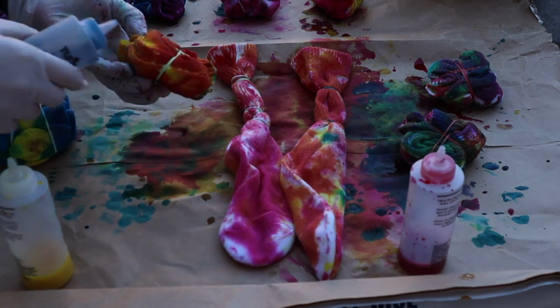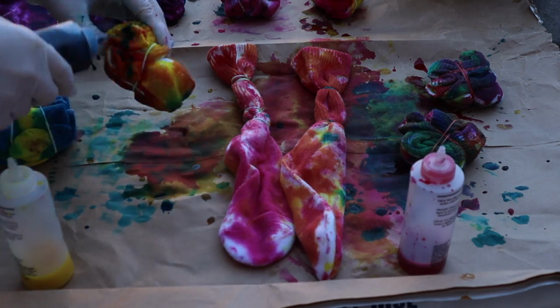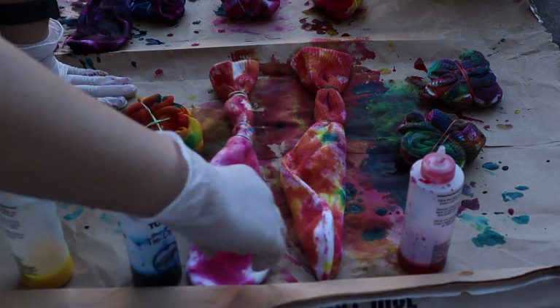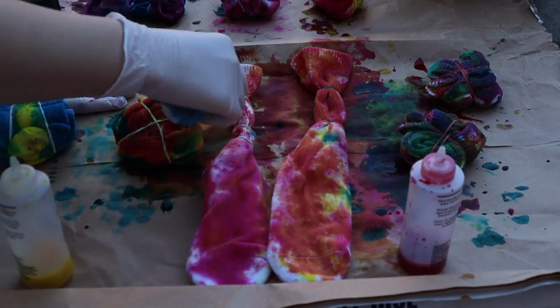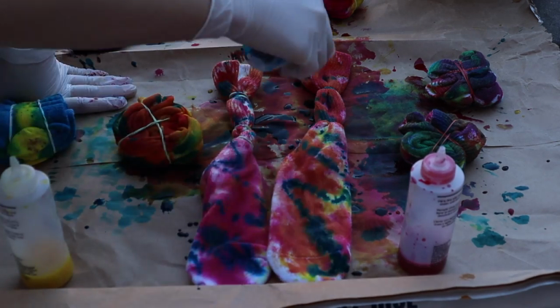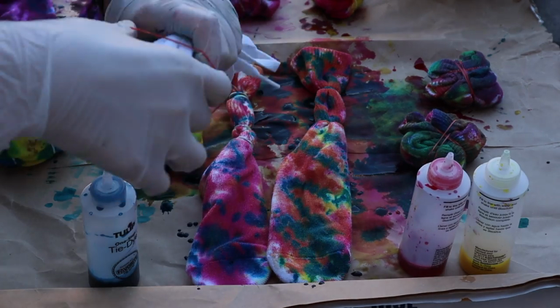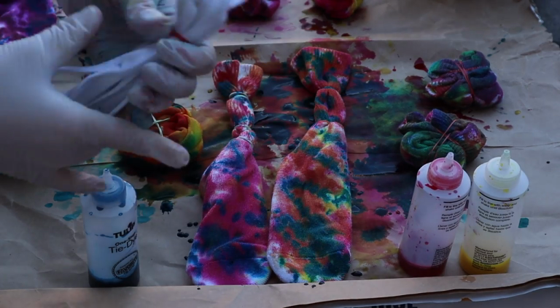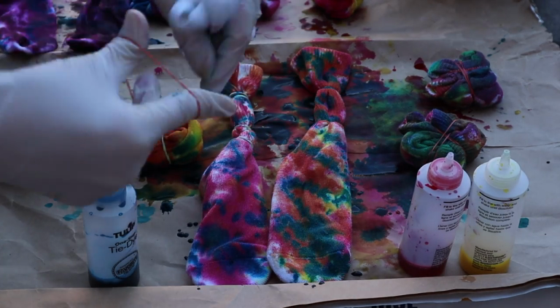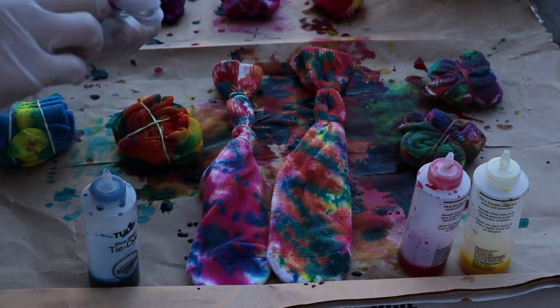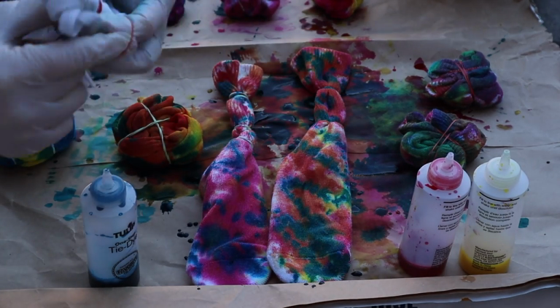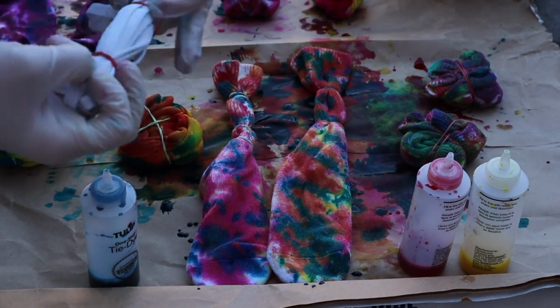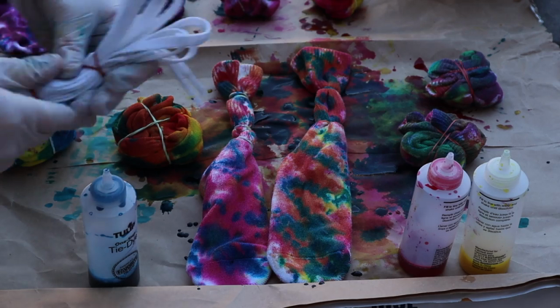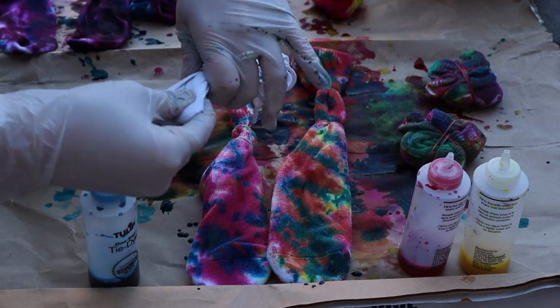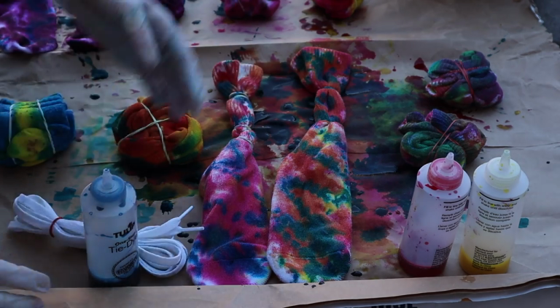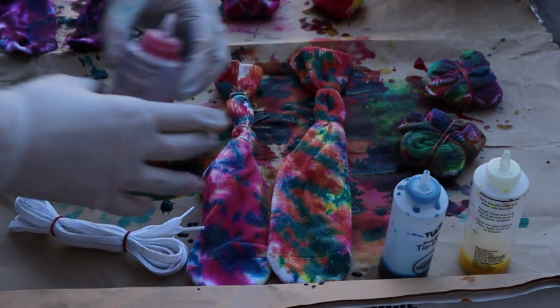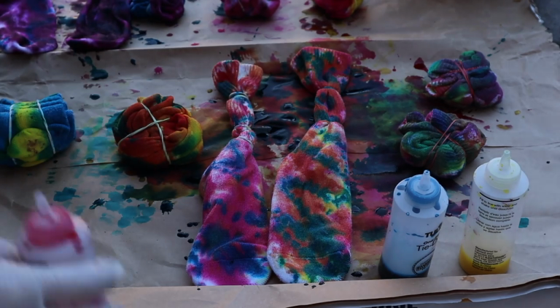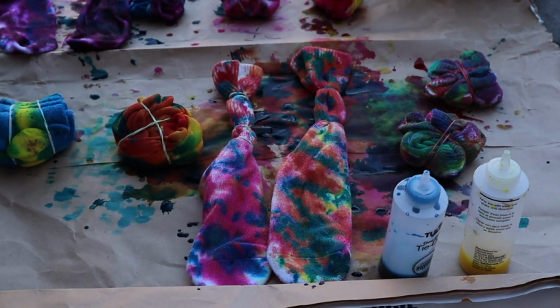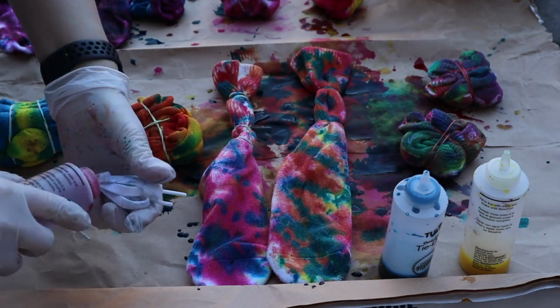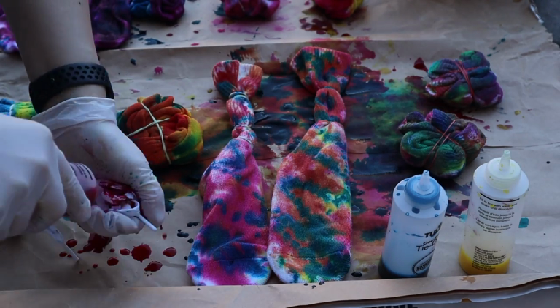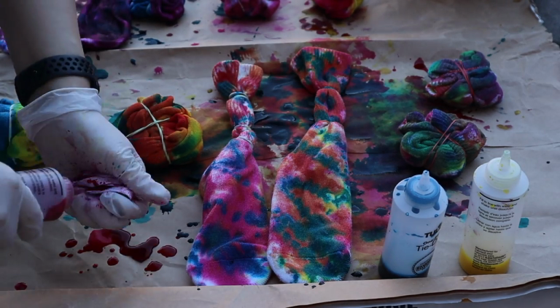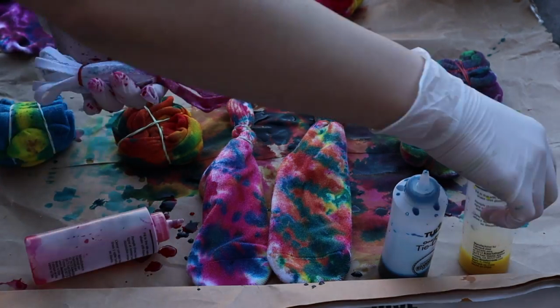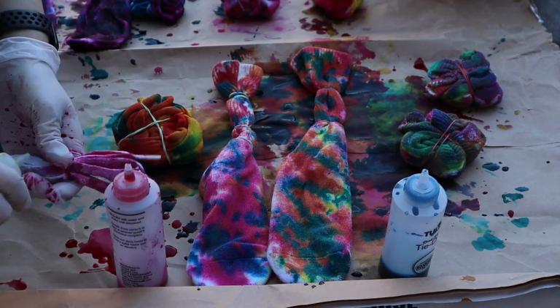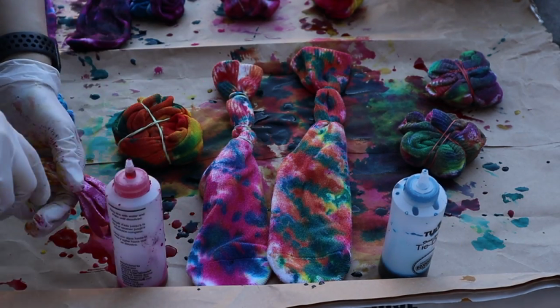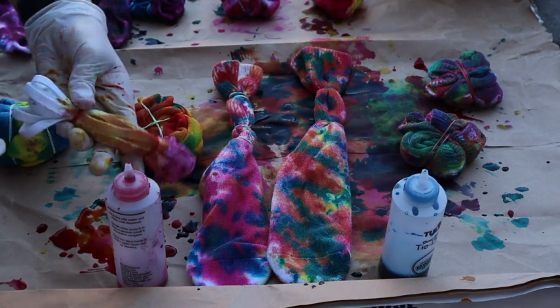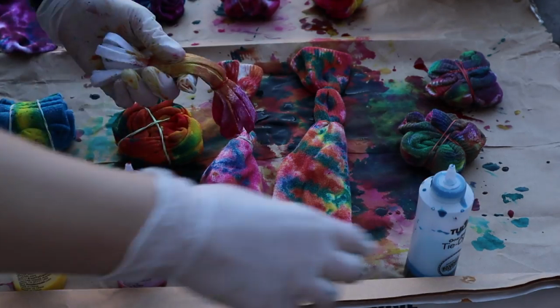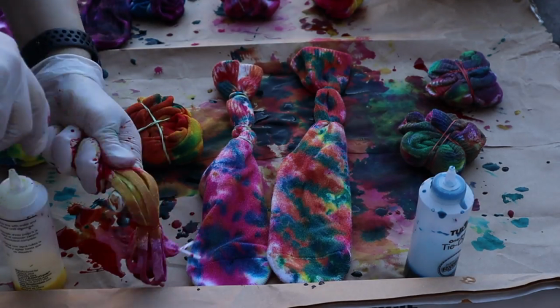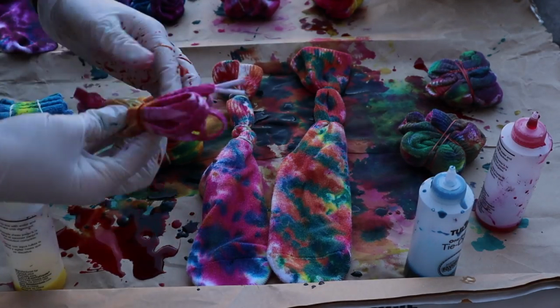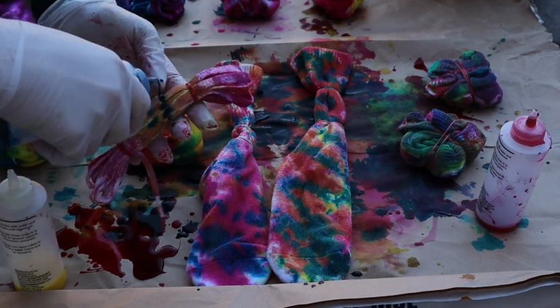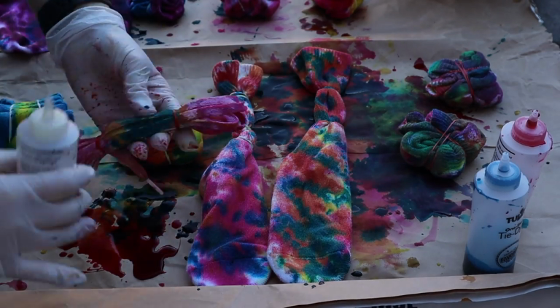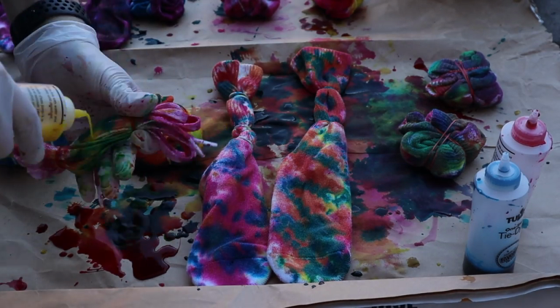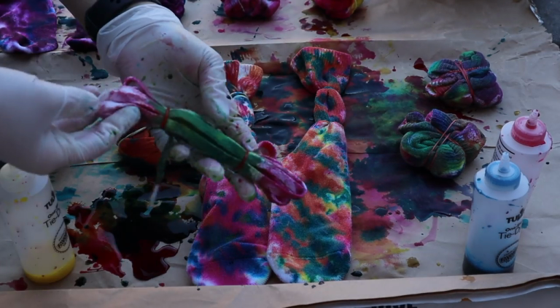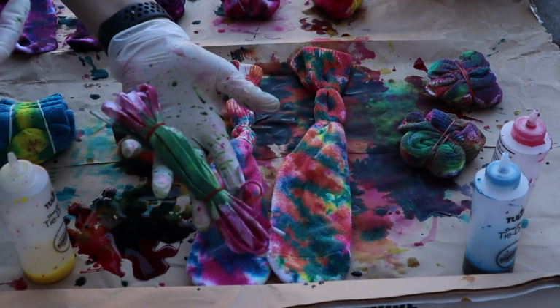Then I basically went over everything with the leftover dye. I also had a pair of old shoelaces that I wanted to do, so I dyed those as well — they look like that.